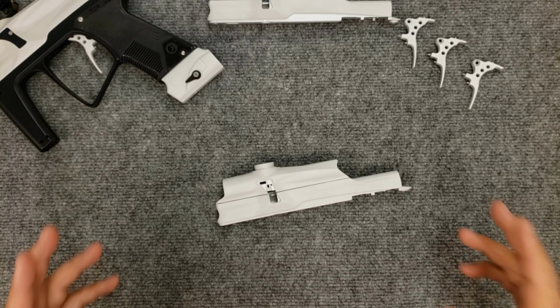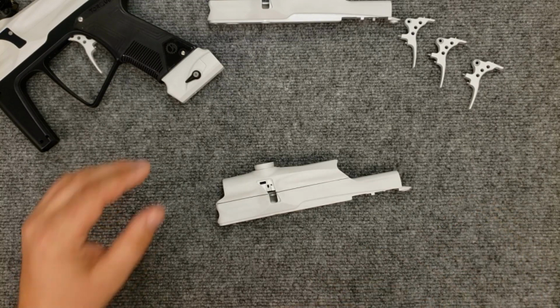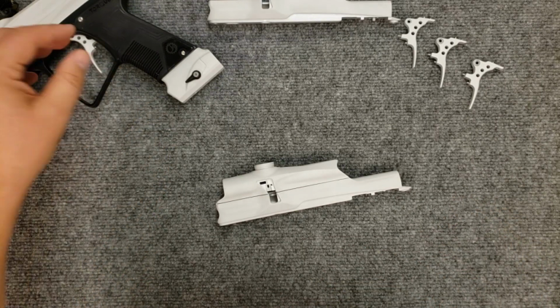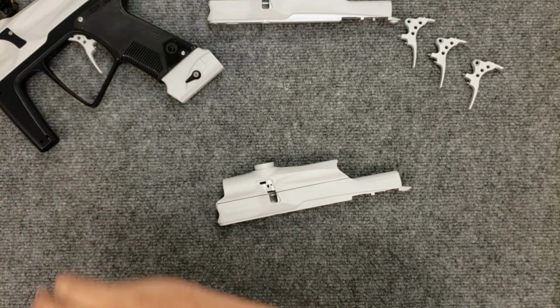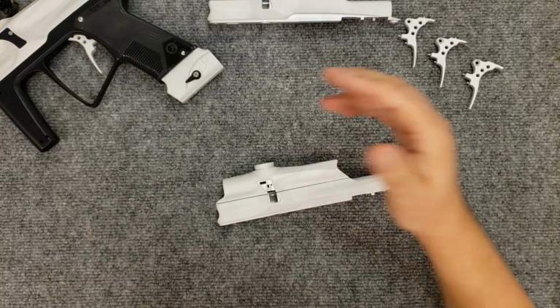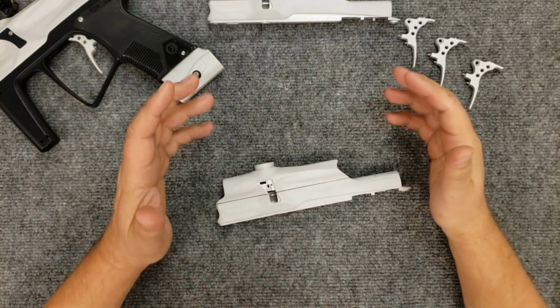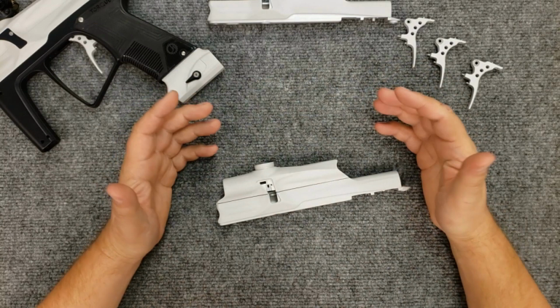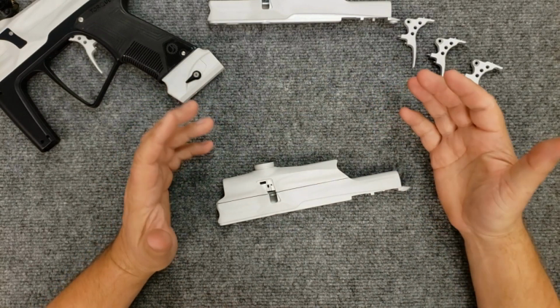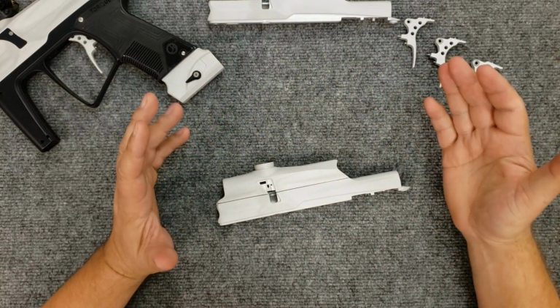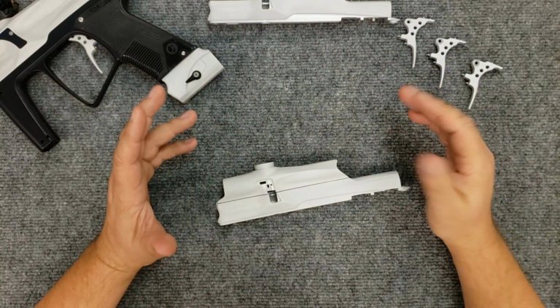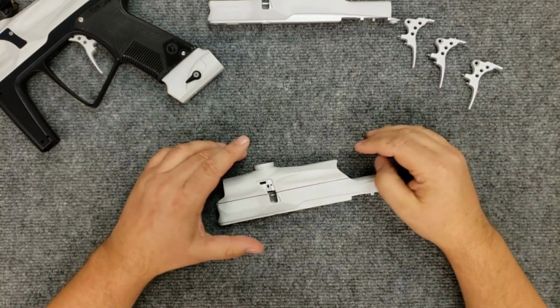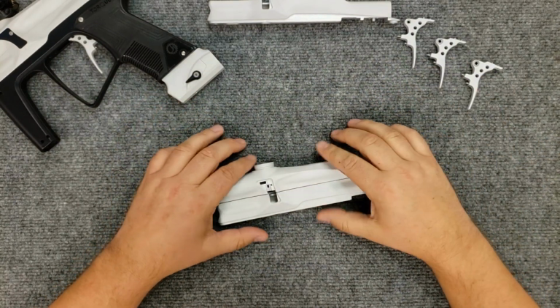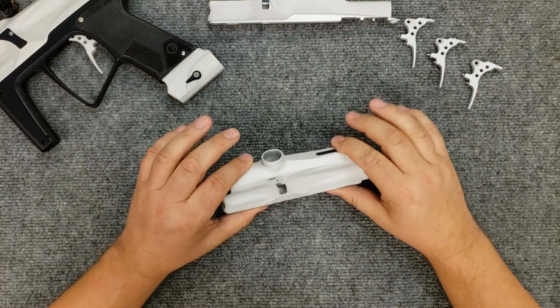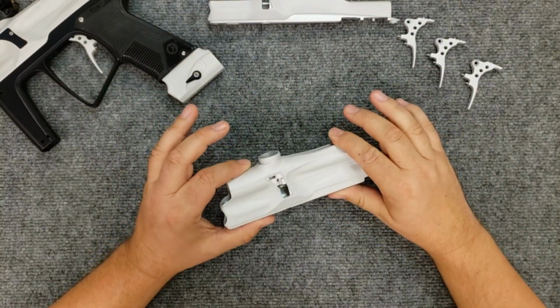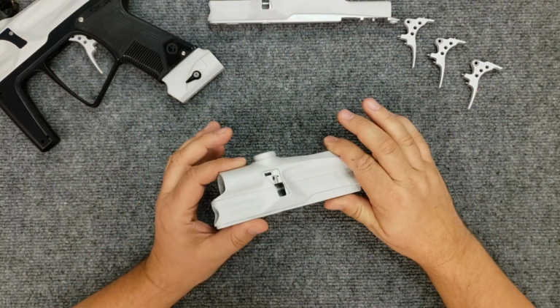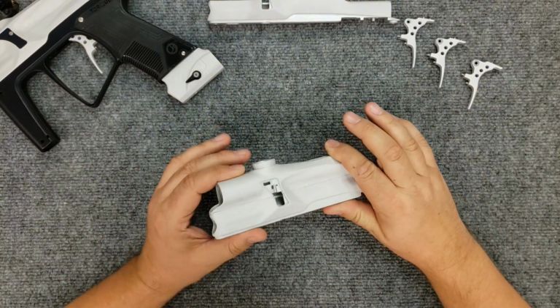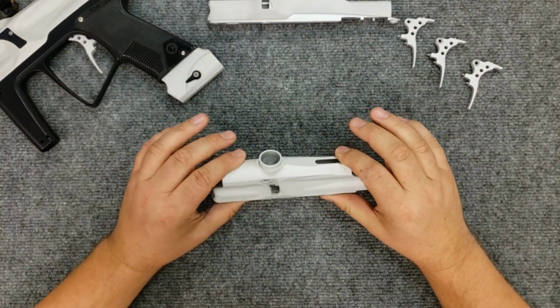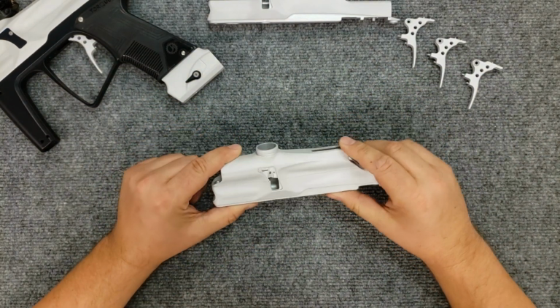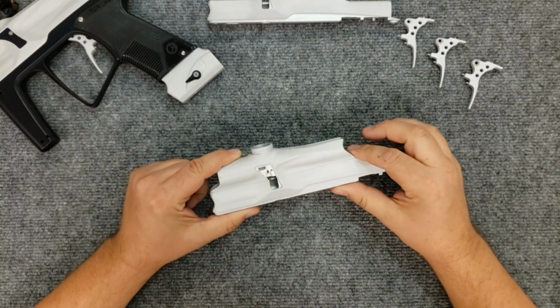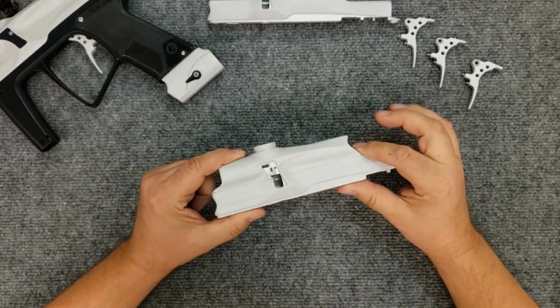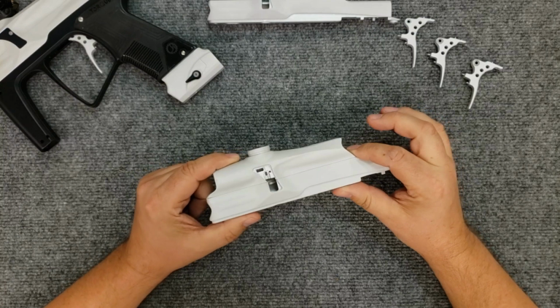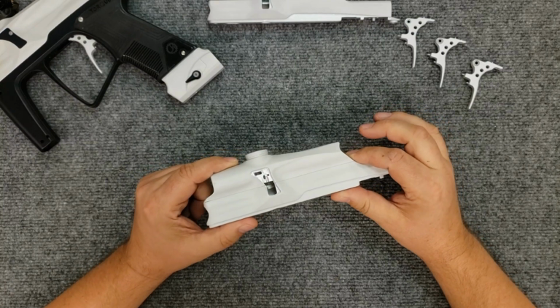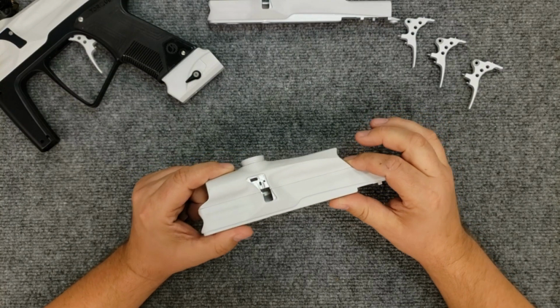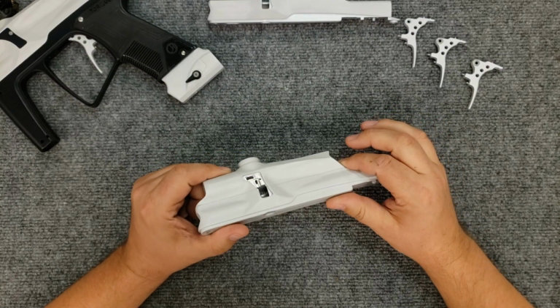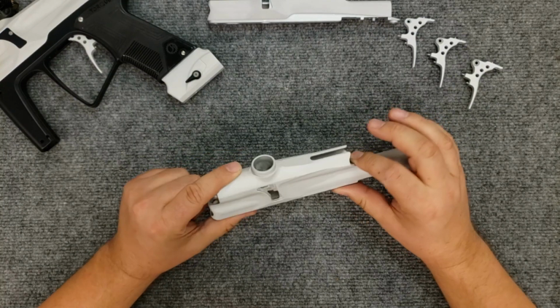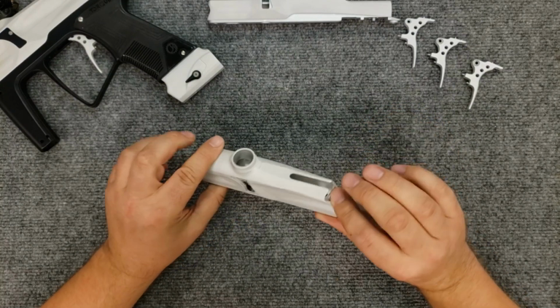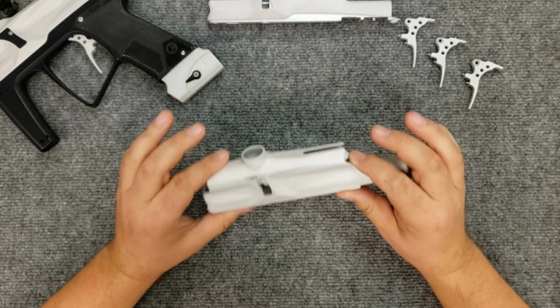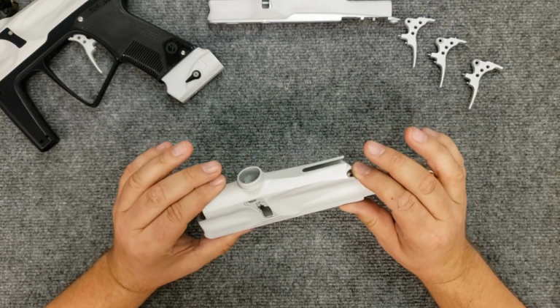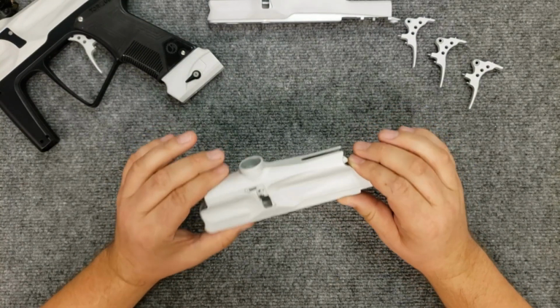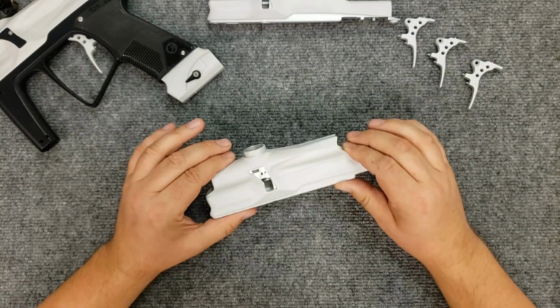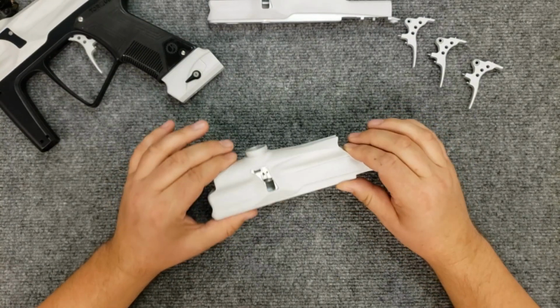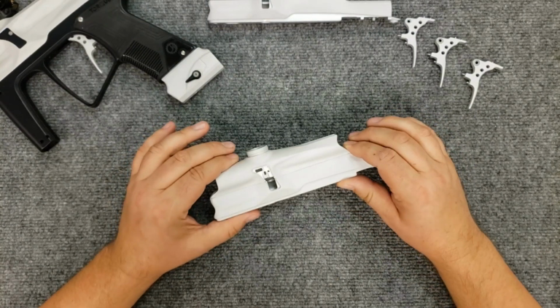Hey everybody, this is a real quick video because I want to explain something to you about white anodizing. And the real news is there's no way to anodize white.